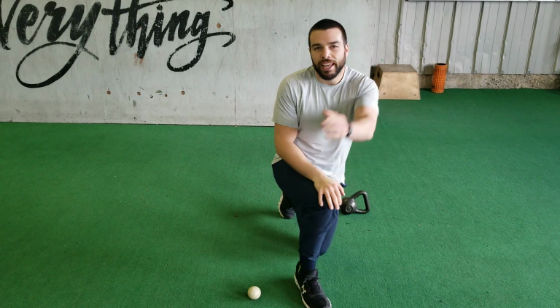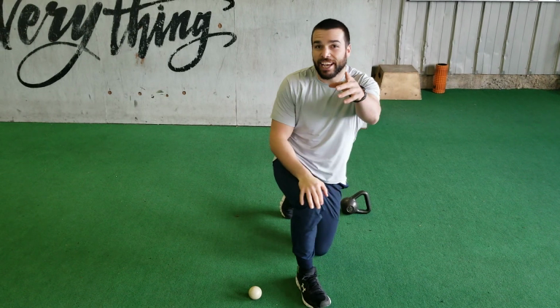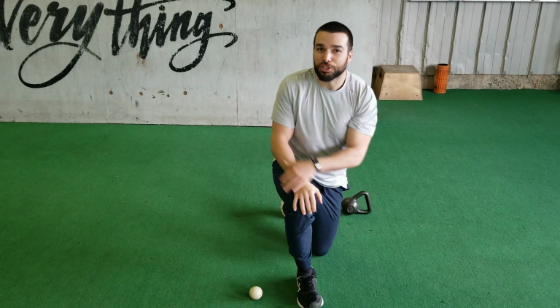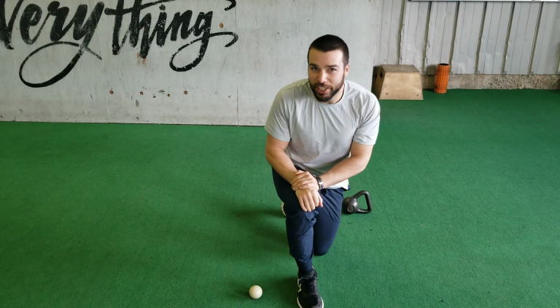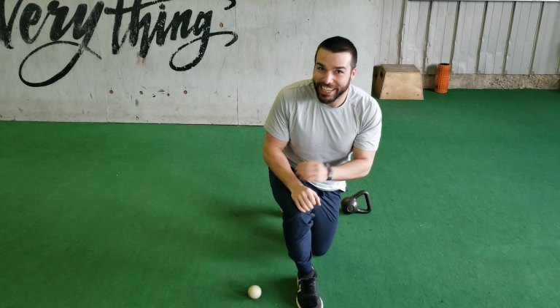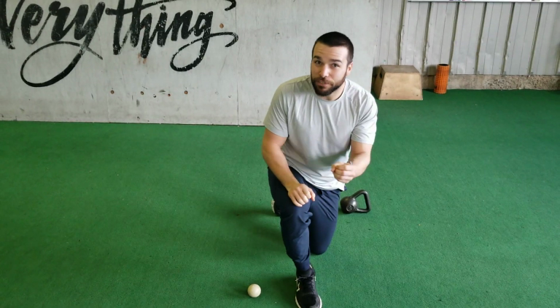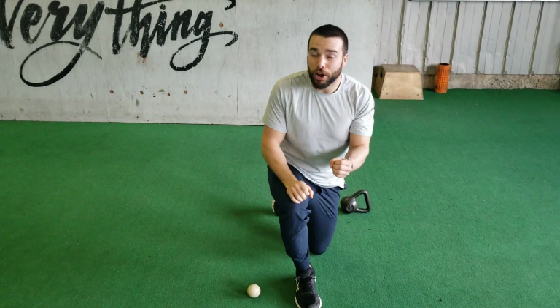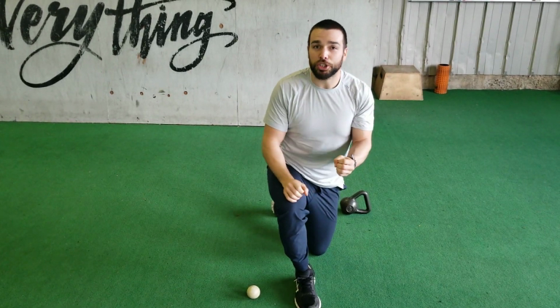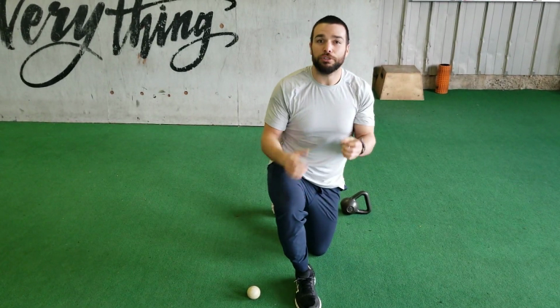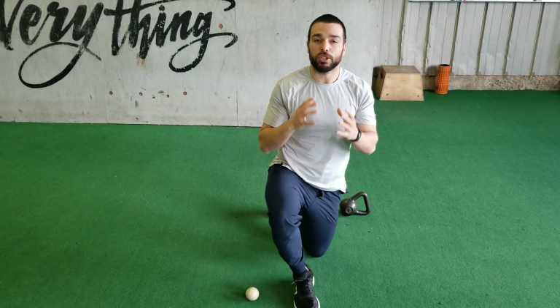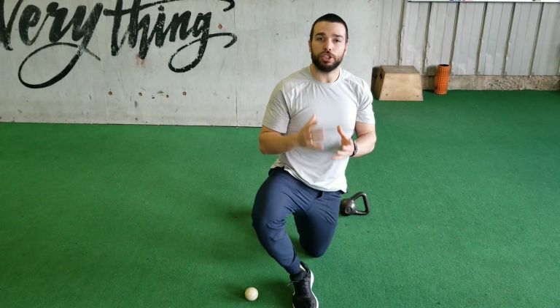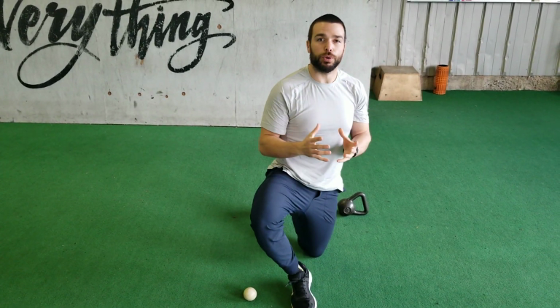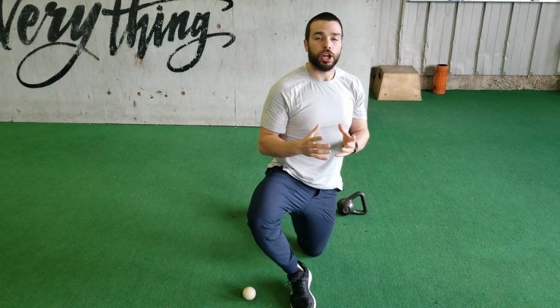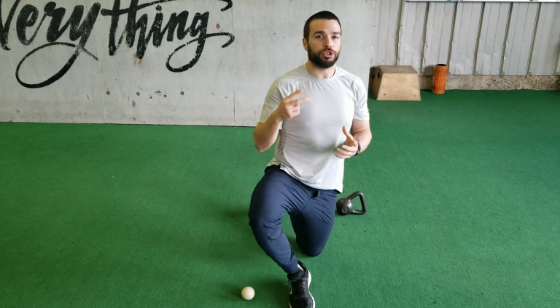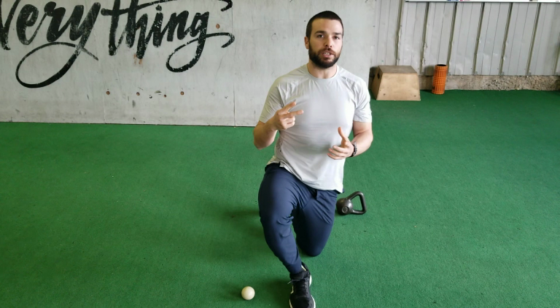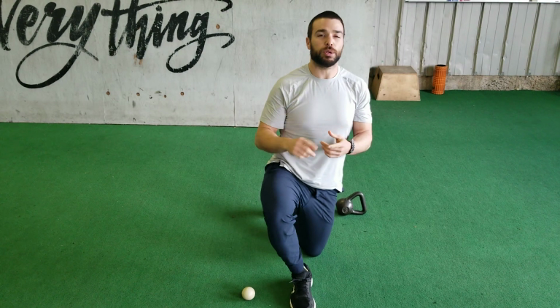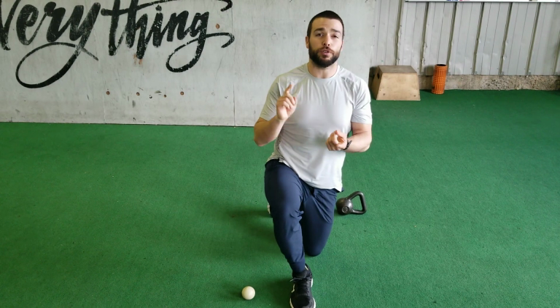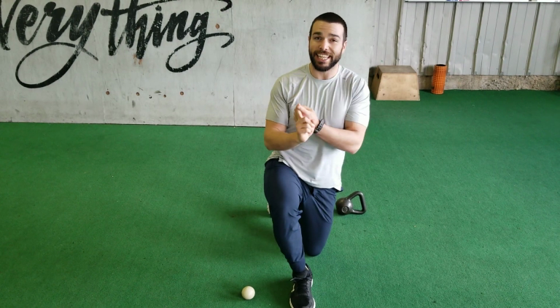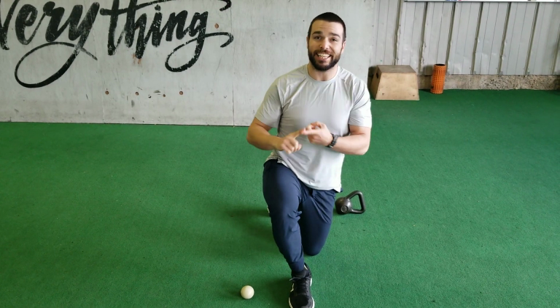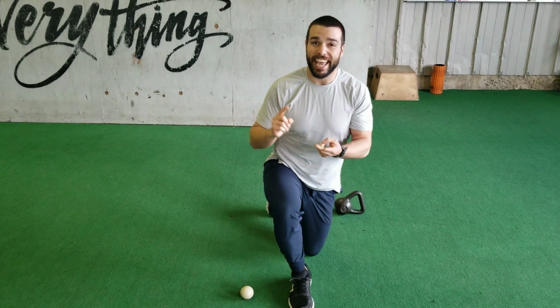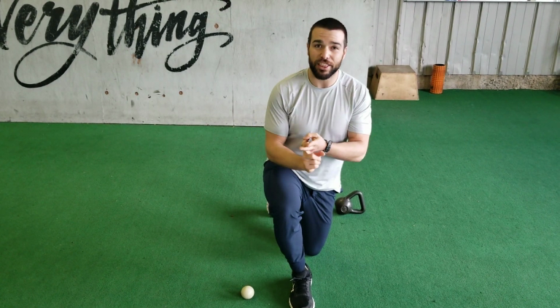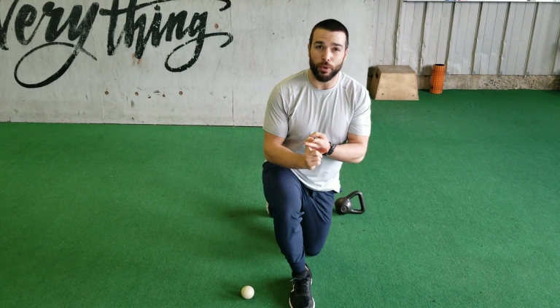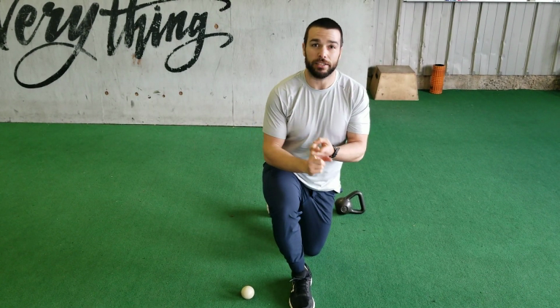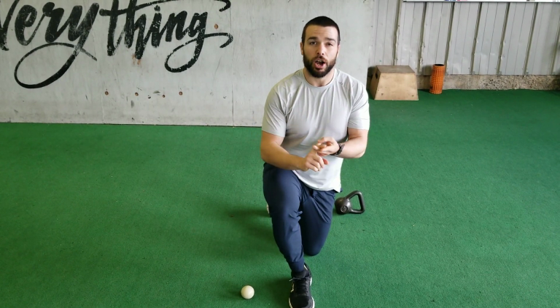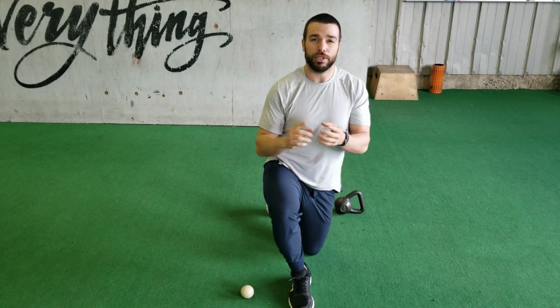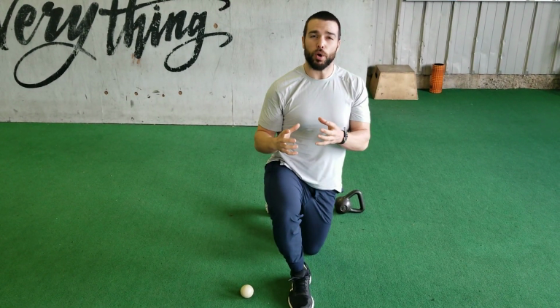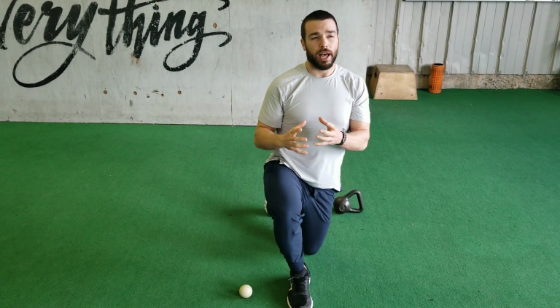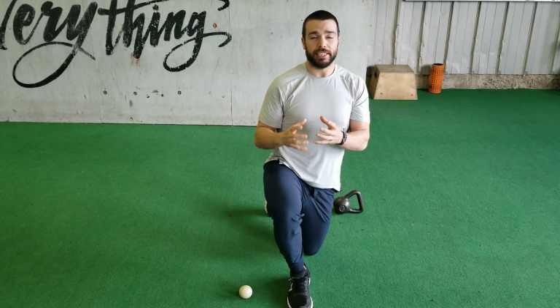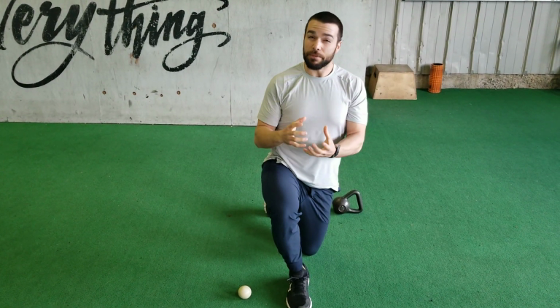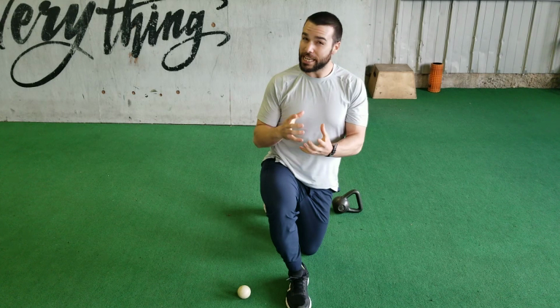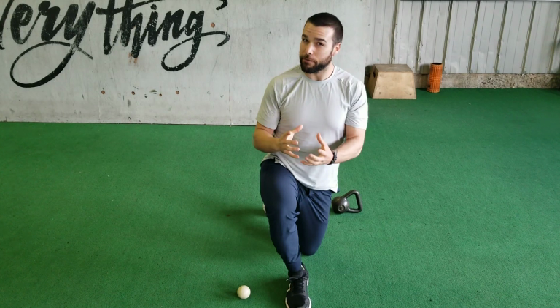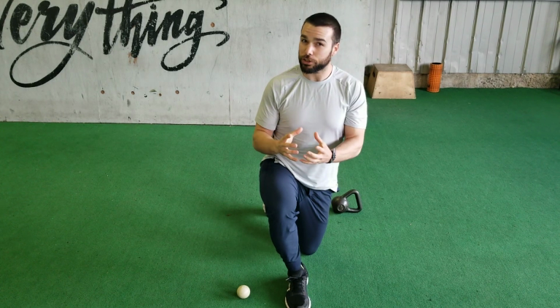Hey guys, Coach Travis here. In this video I'm going to show you how to do some soft tissue work for two muscles: the iliacus and the psoas. These are both deep hip flexors.